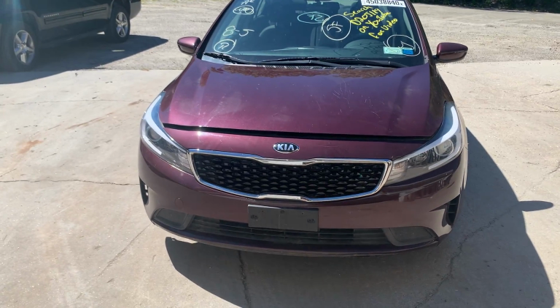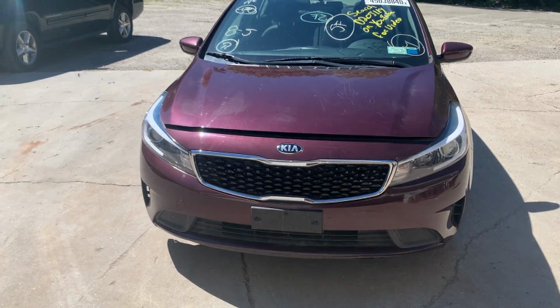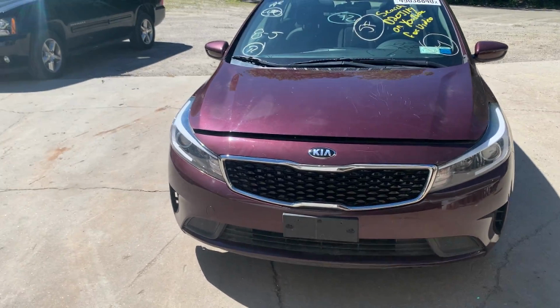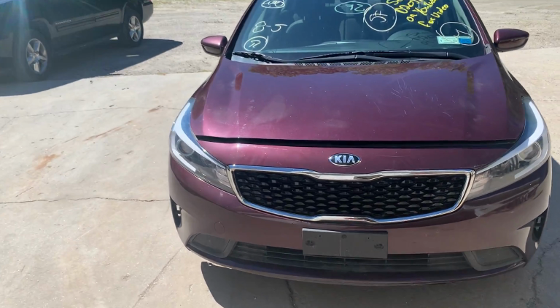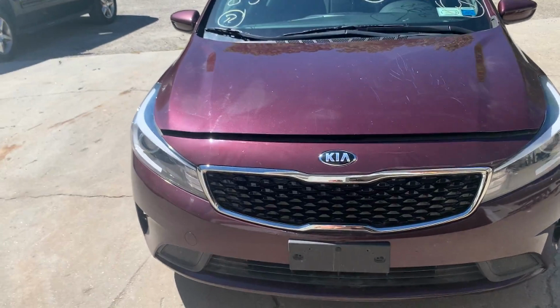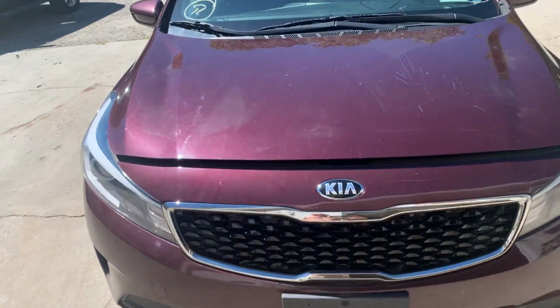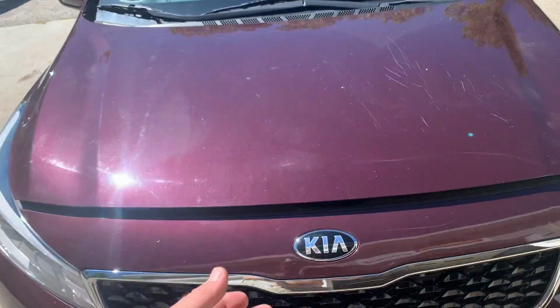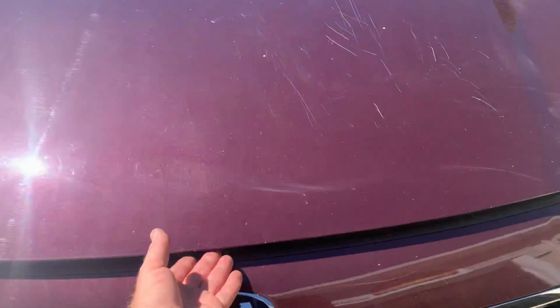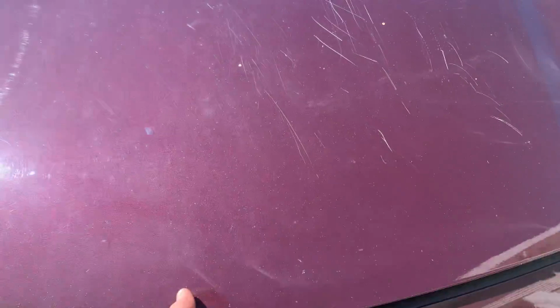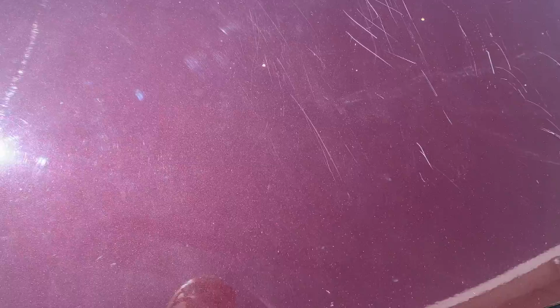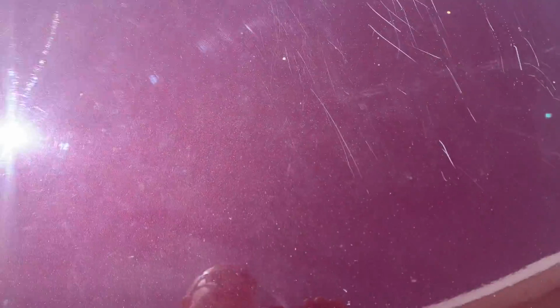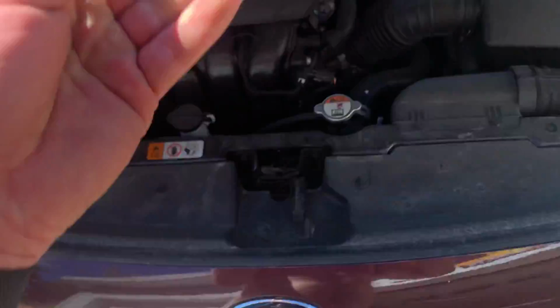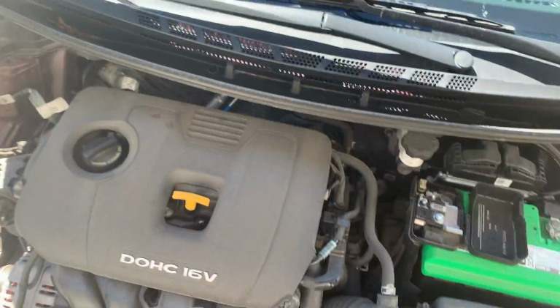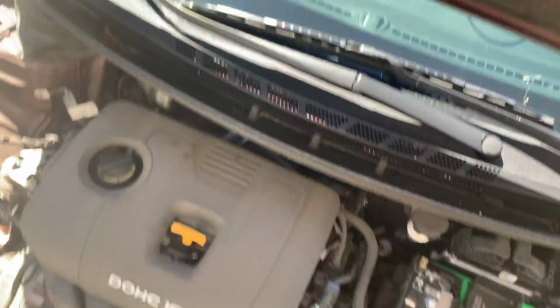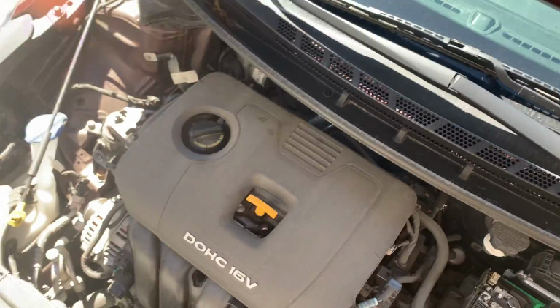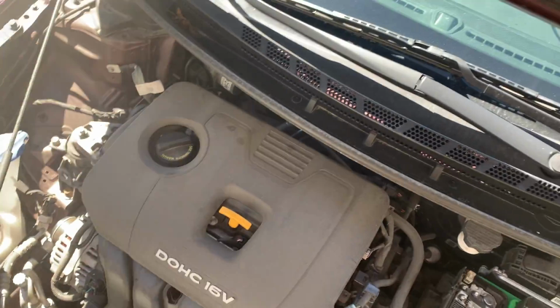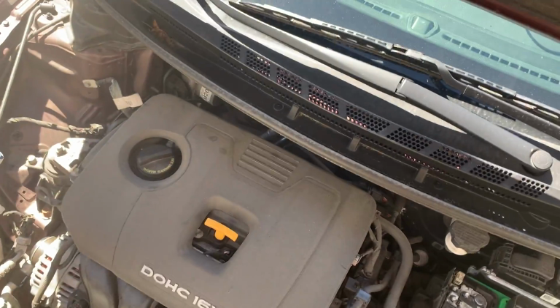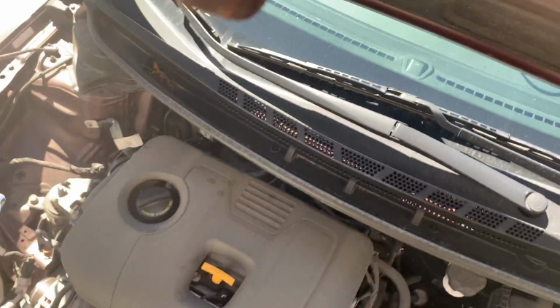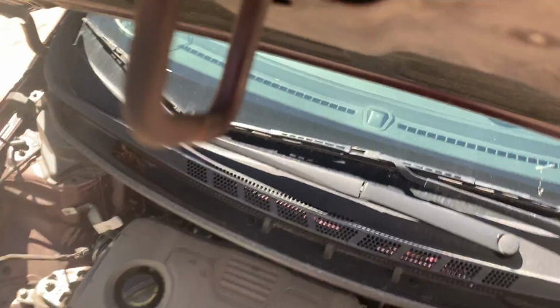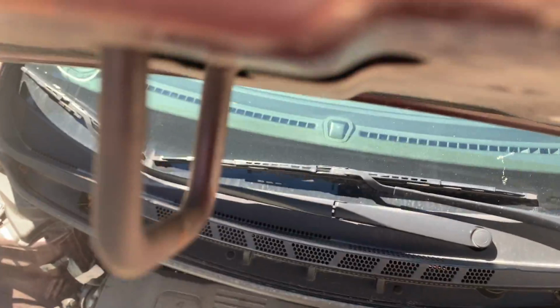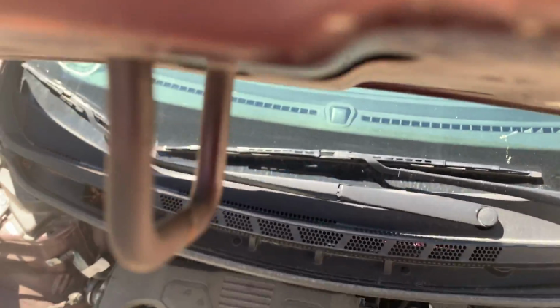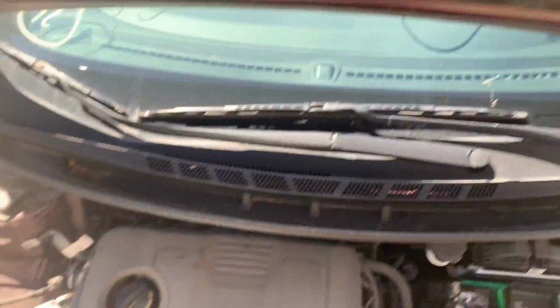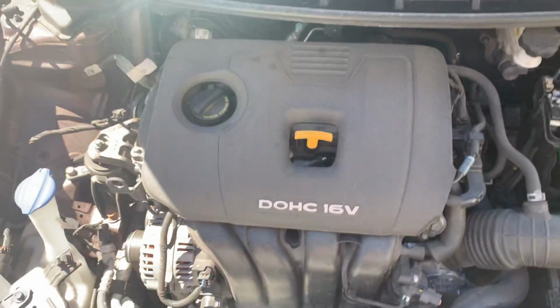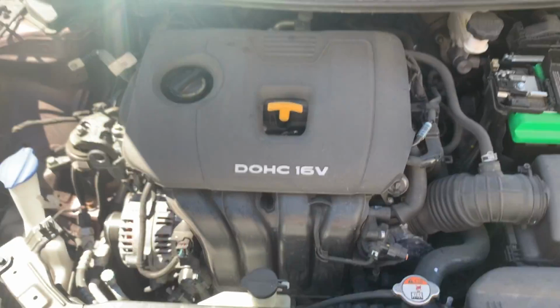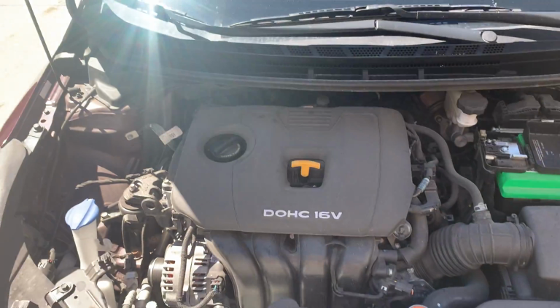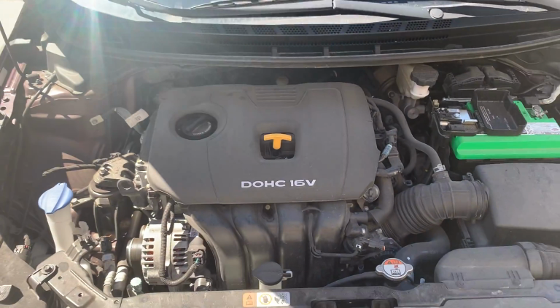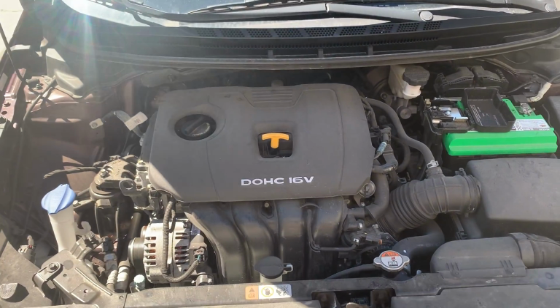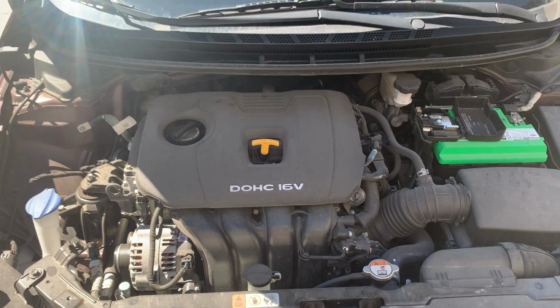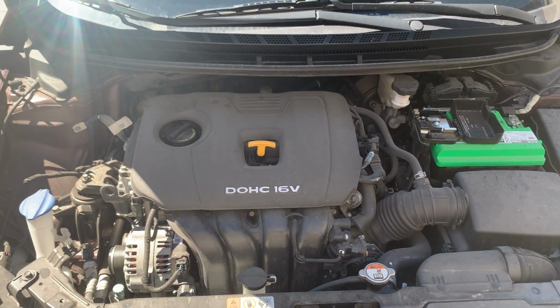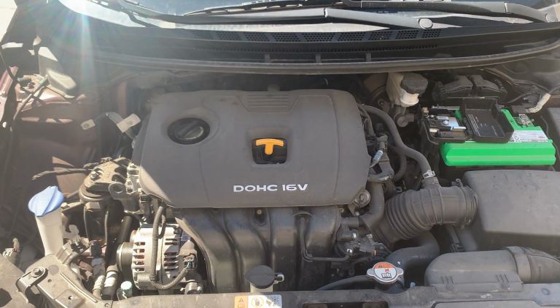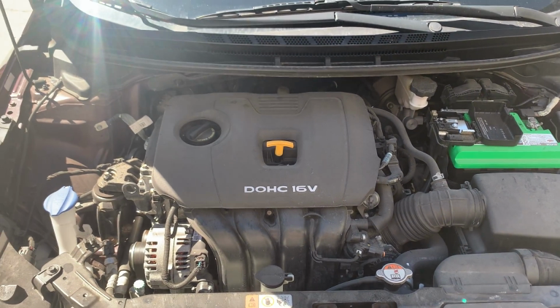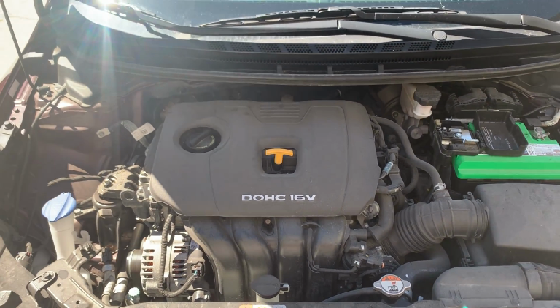Clean front clip on this car. It's a 2.0 liter dual overhead cam engine.